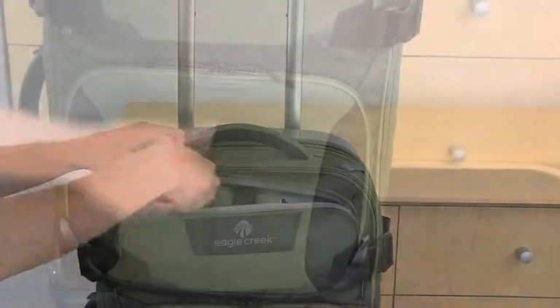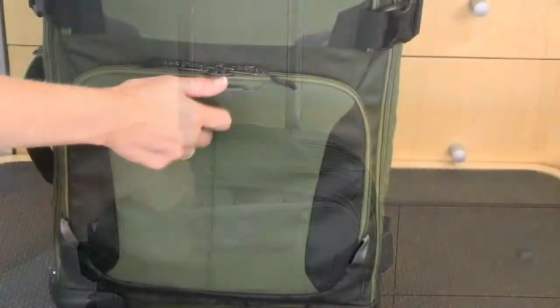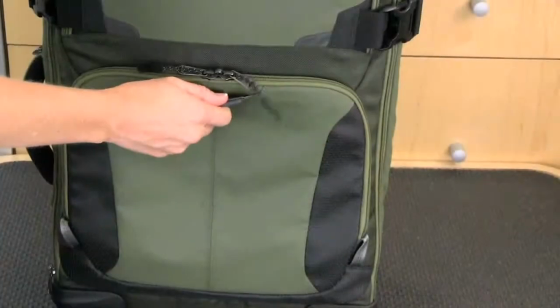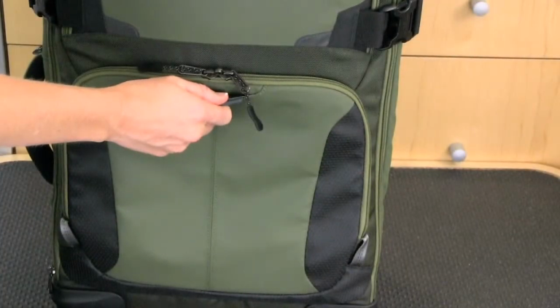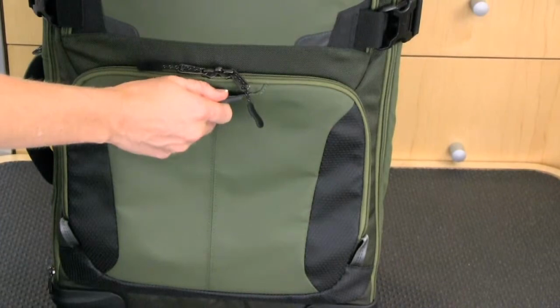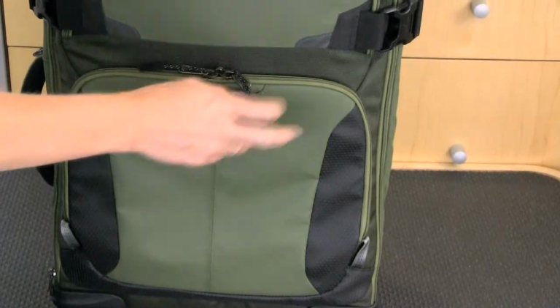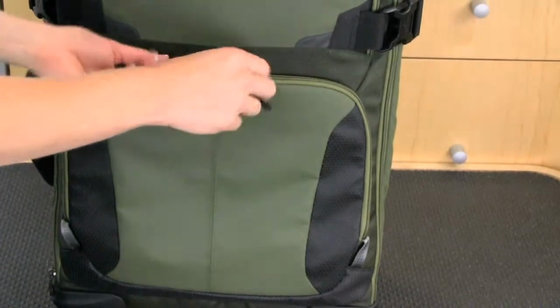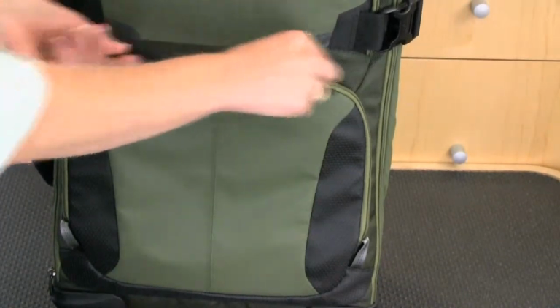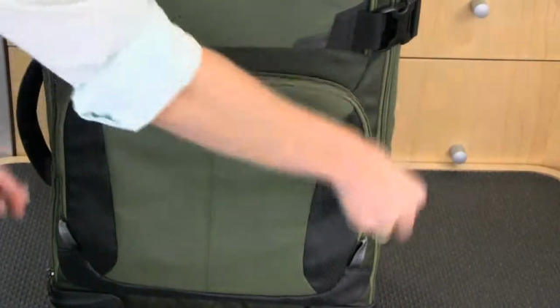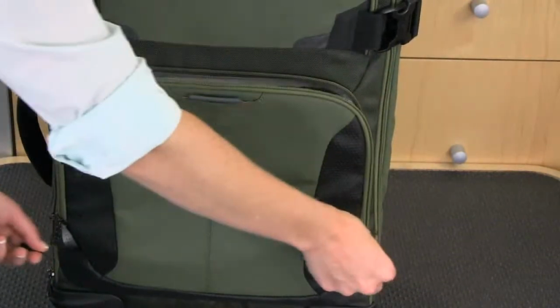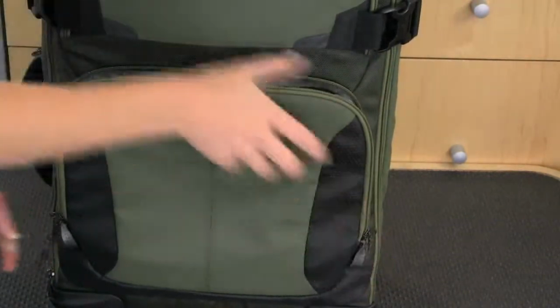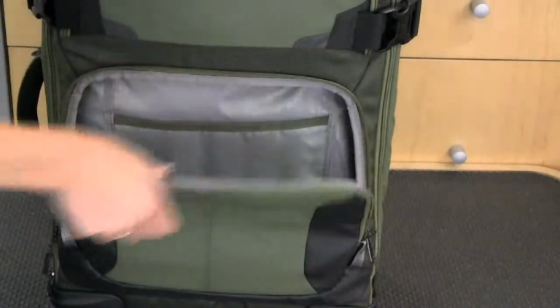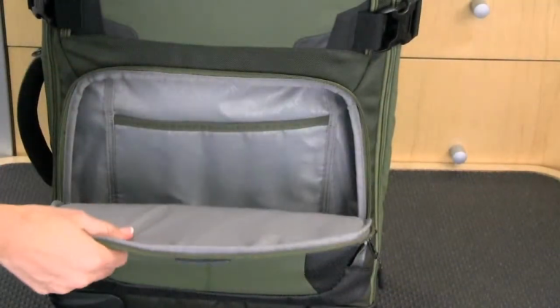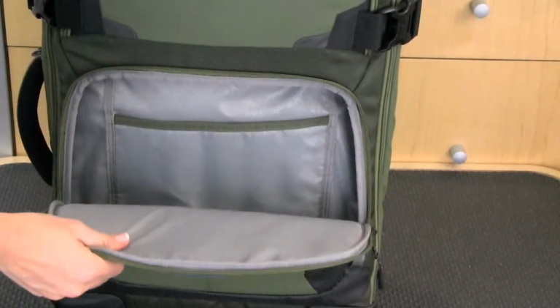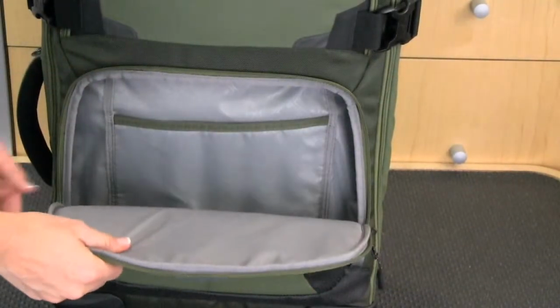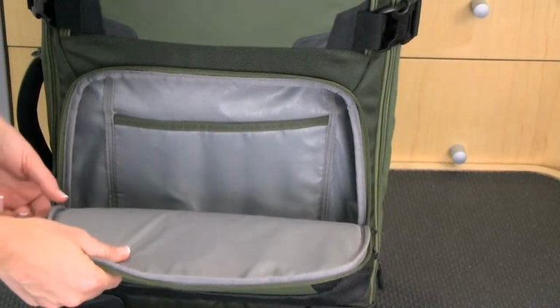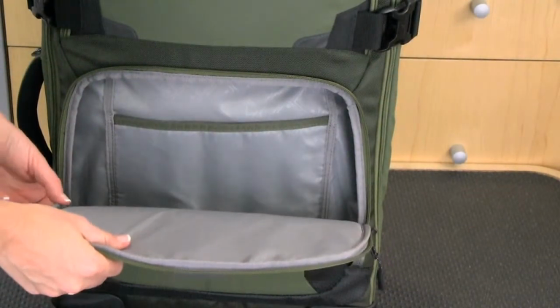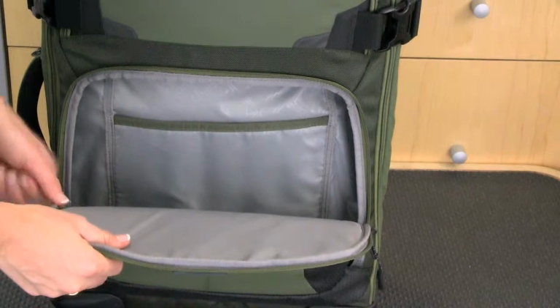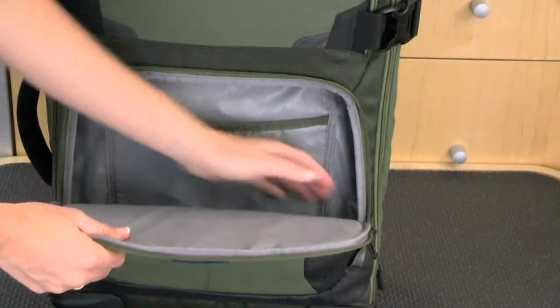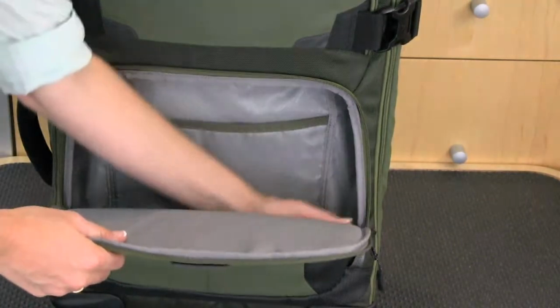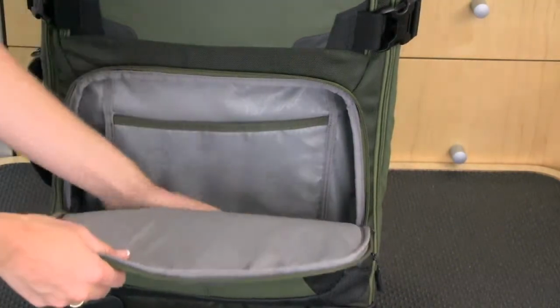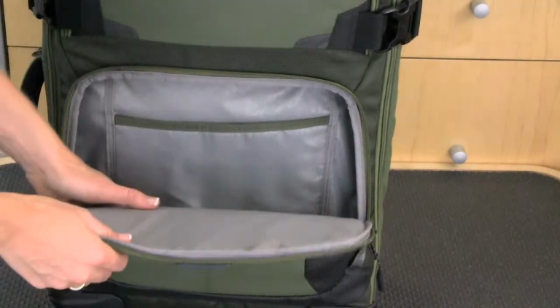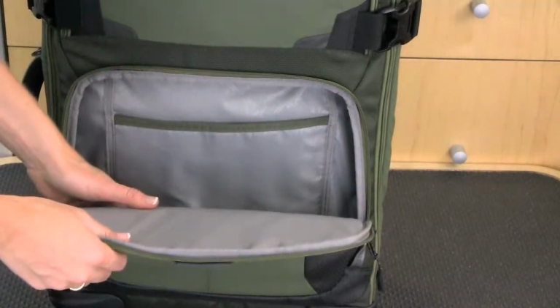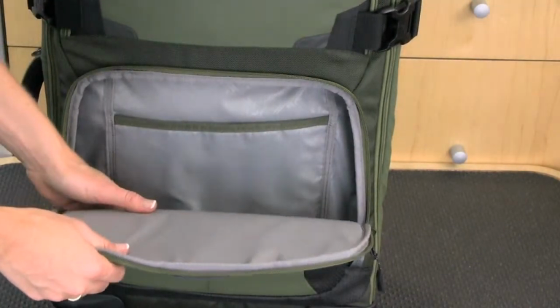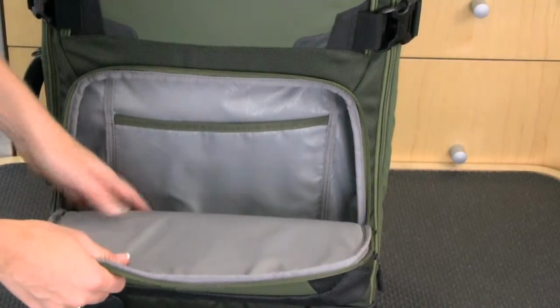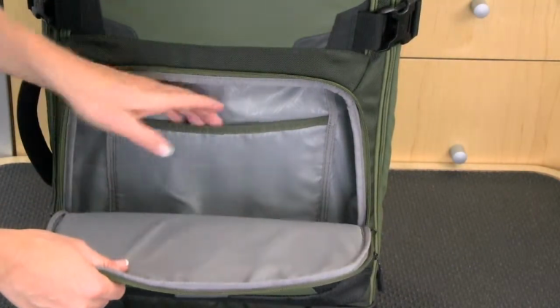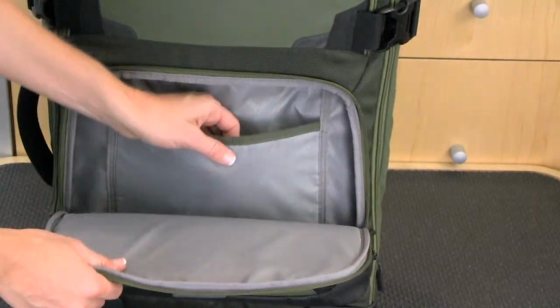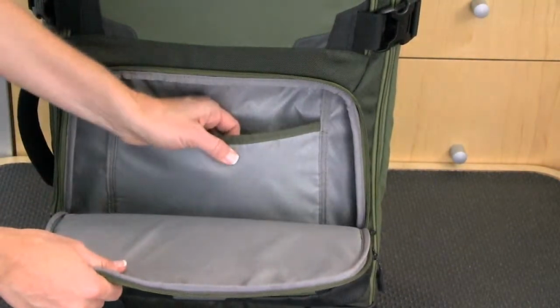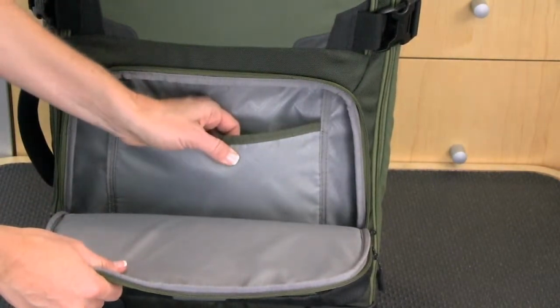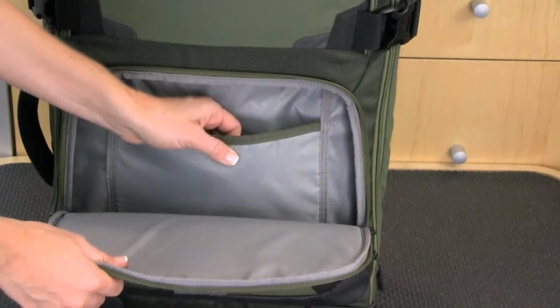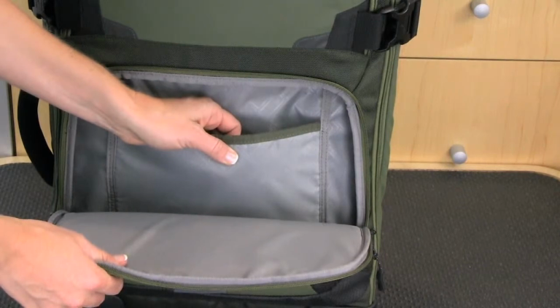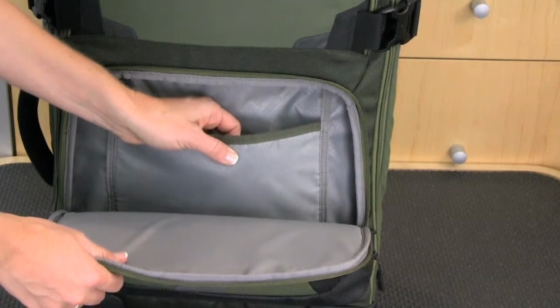The front pocket has a slip pocket for your ID tag, and this padded compartment on the 22-inch size perfectly fits a 15-inch laptop. The 22-inch size also has a padded sleeve for a tablet.